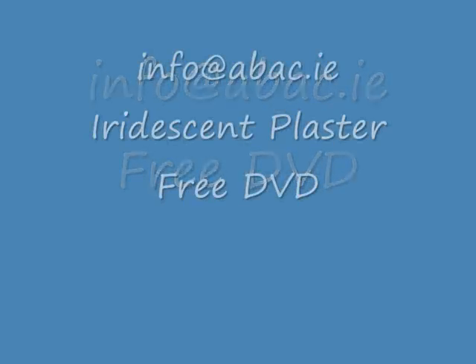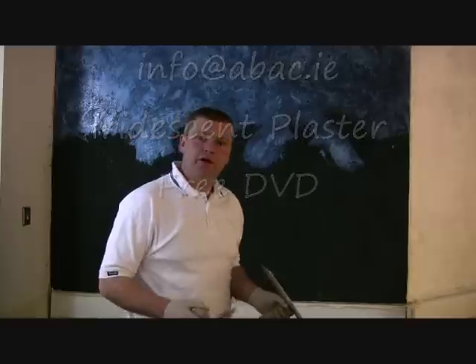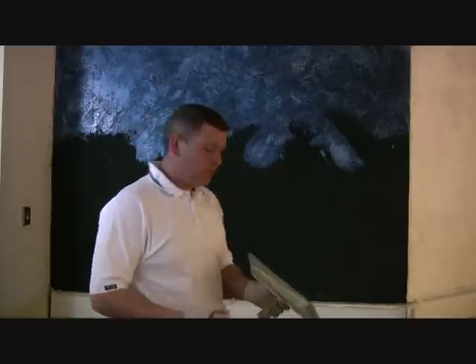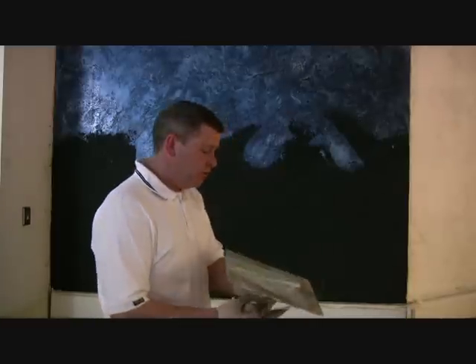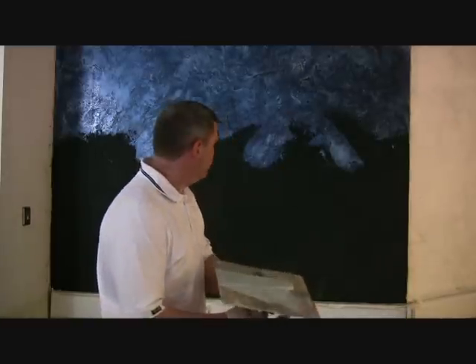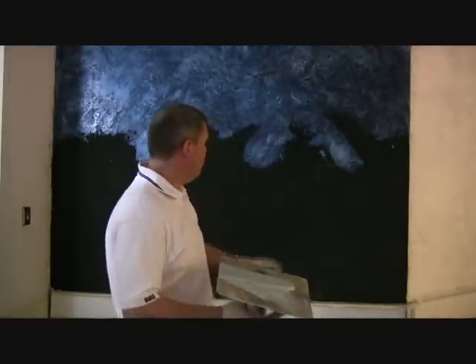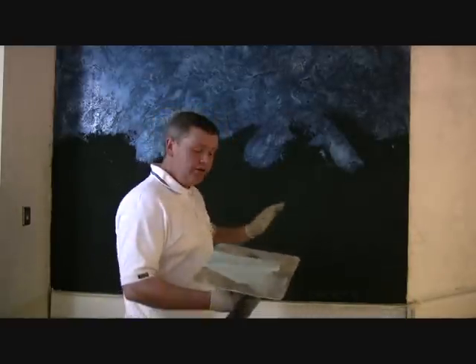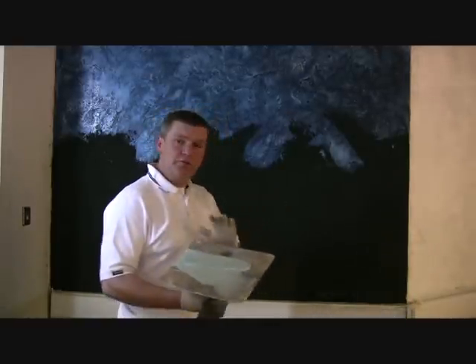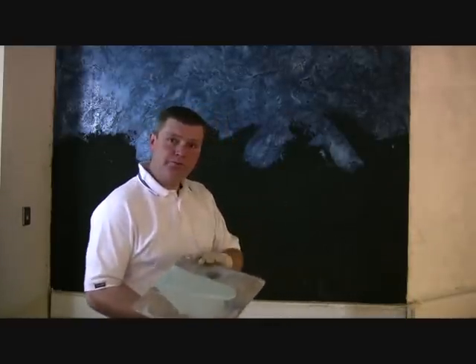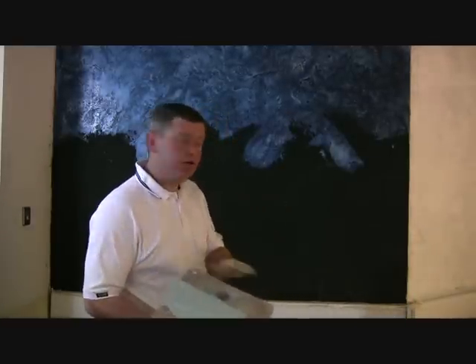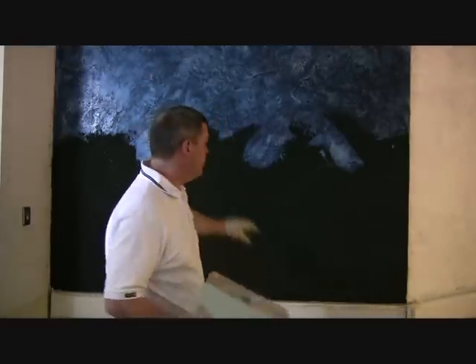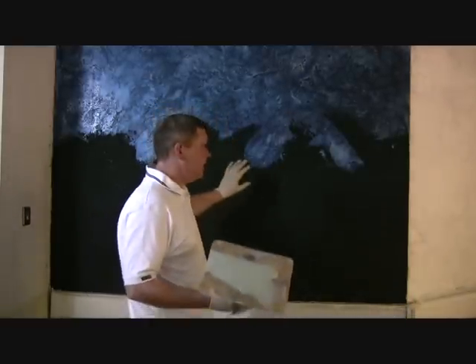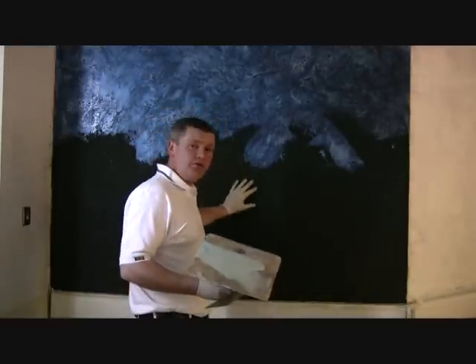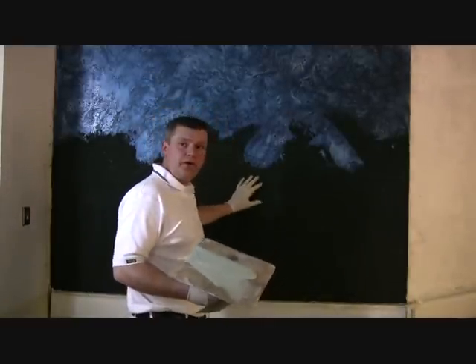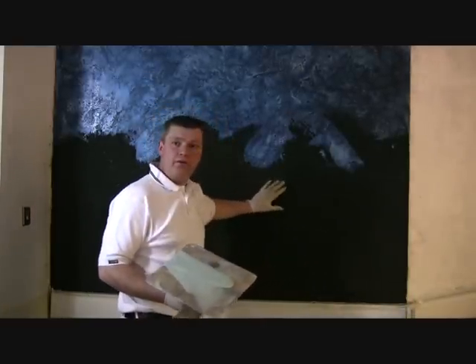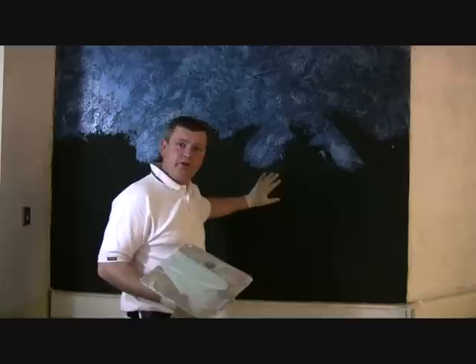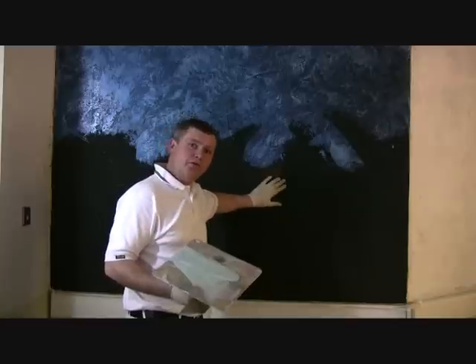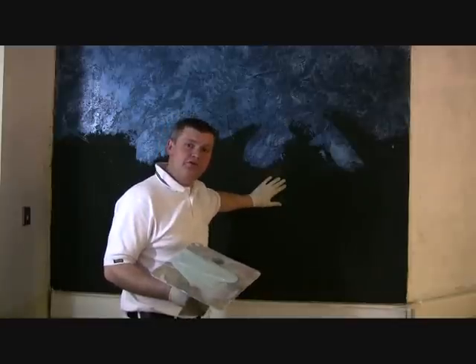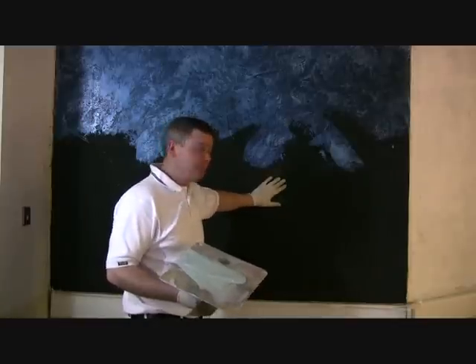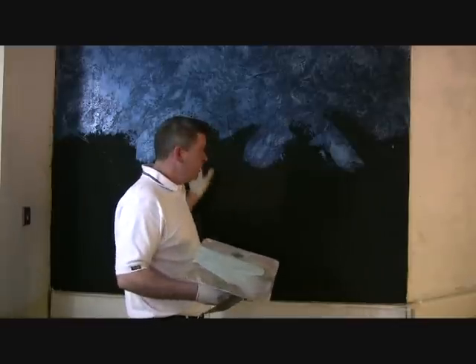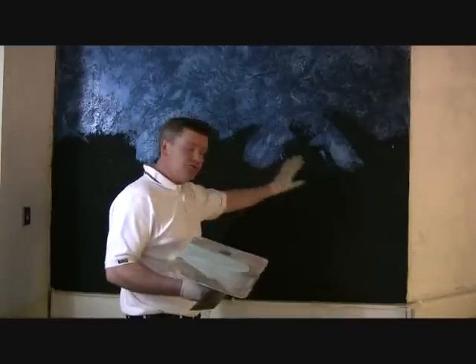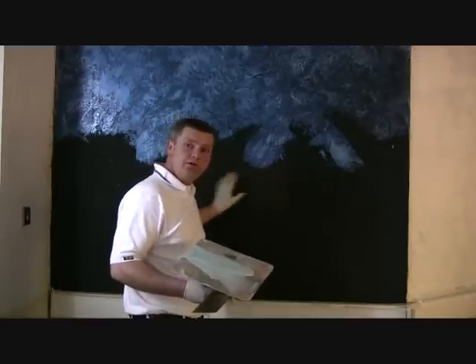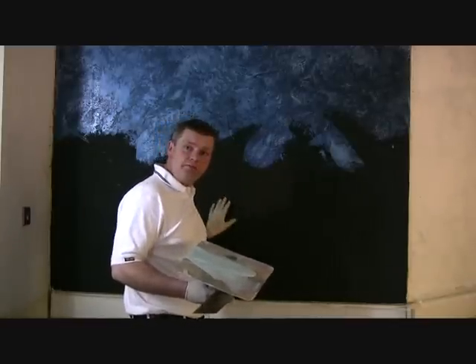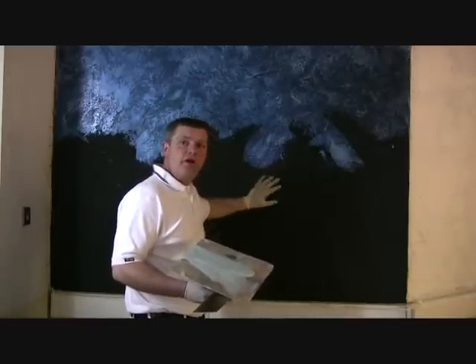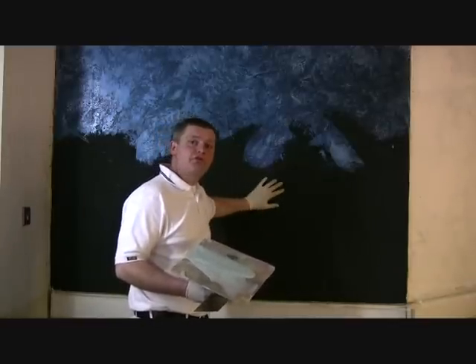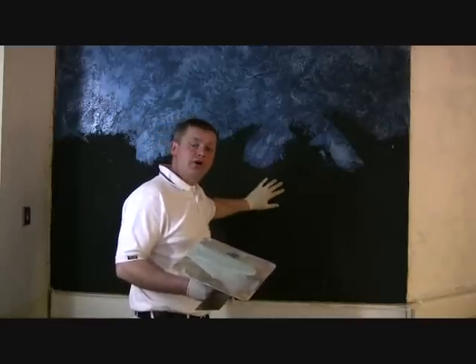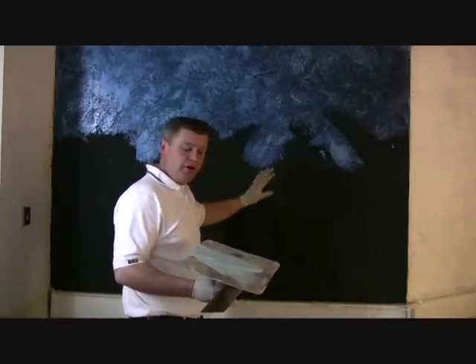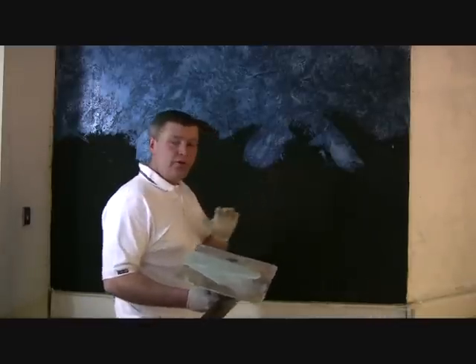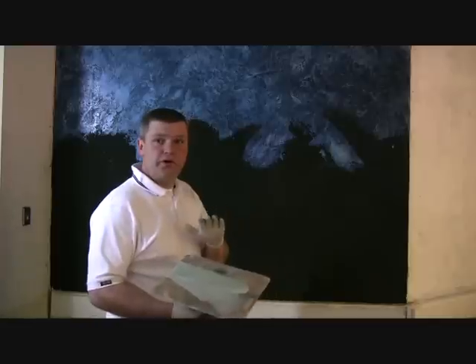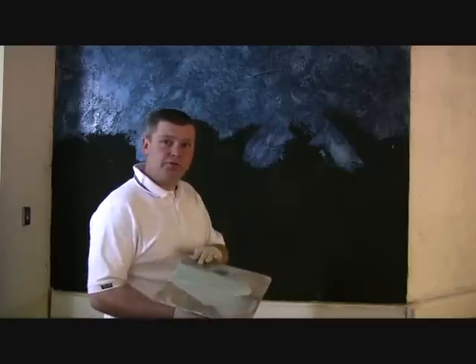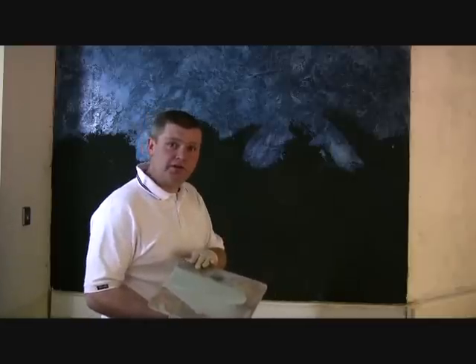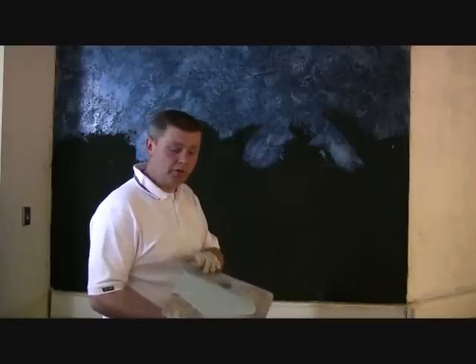Here we are now. We're about to apply our iridescent blue onto our black base coat. Our black base coat was a full skim, a skip trowel design, and we allowed it to dry overnight. Now we're doing our first metallic top coat.